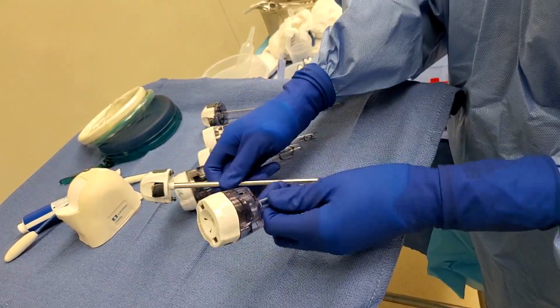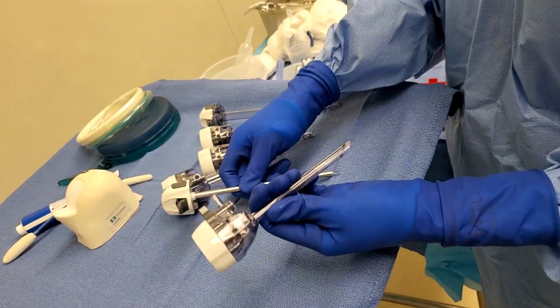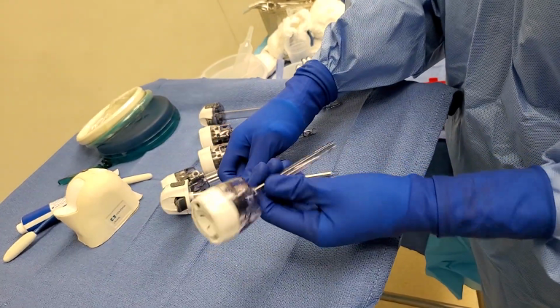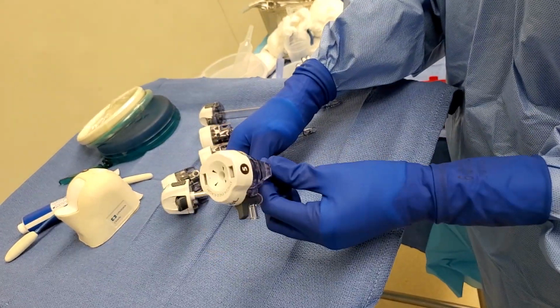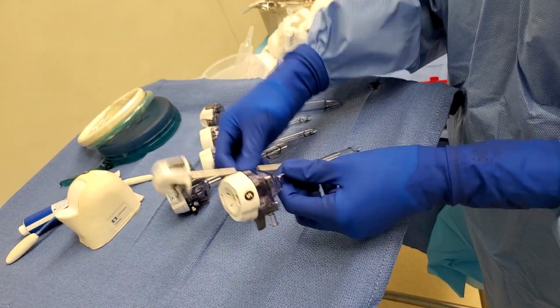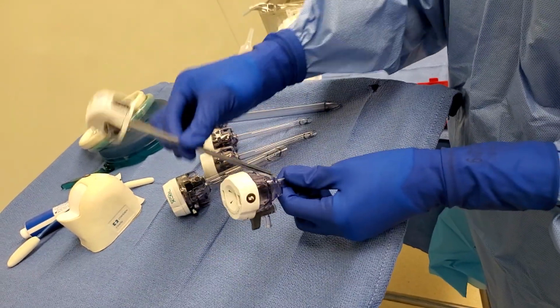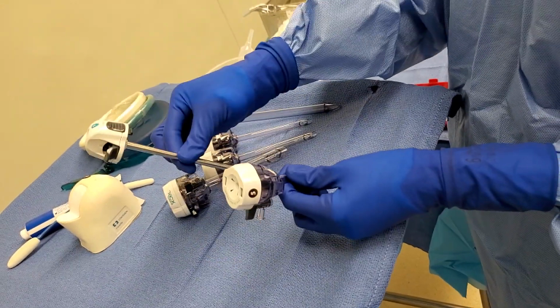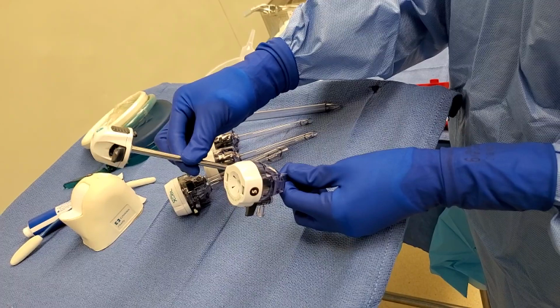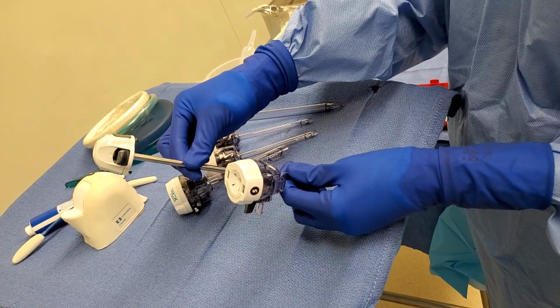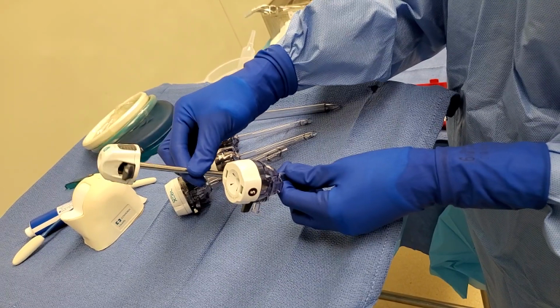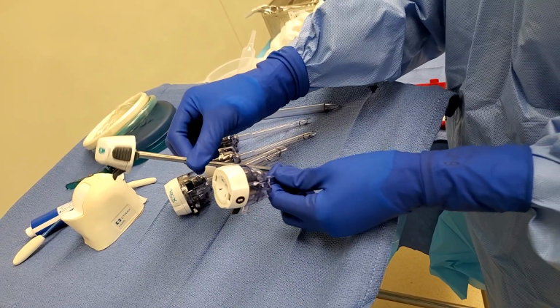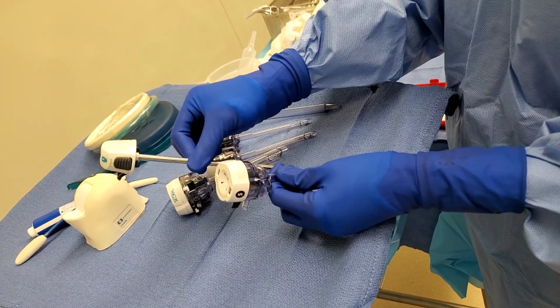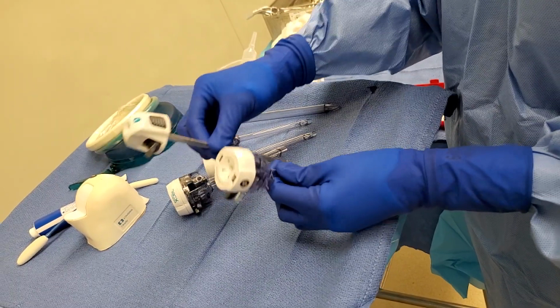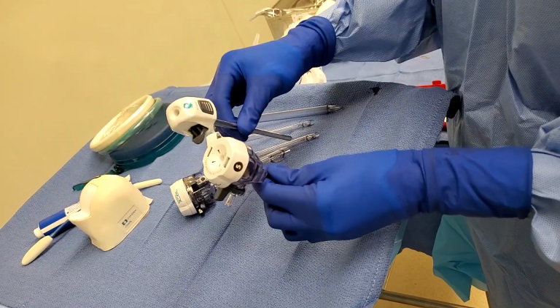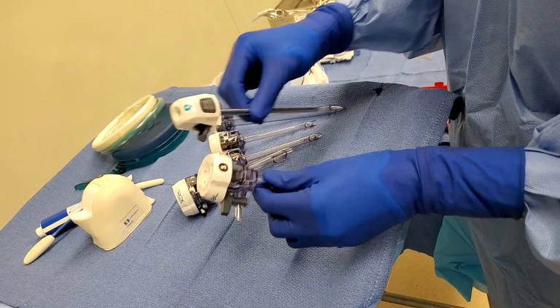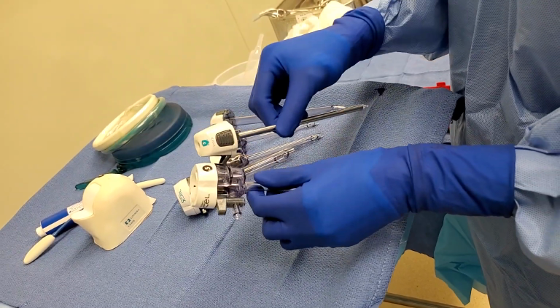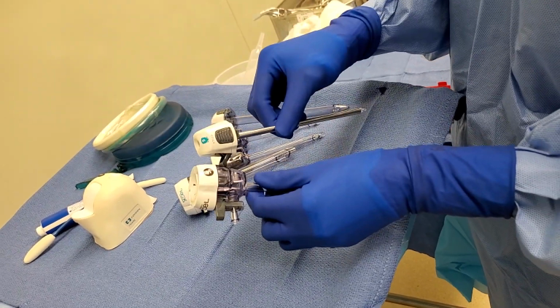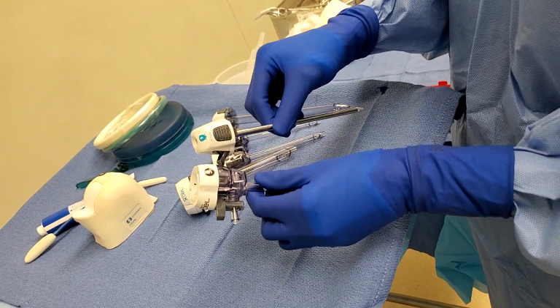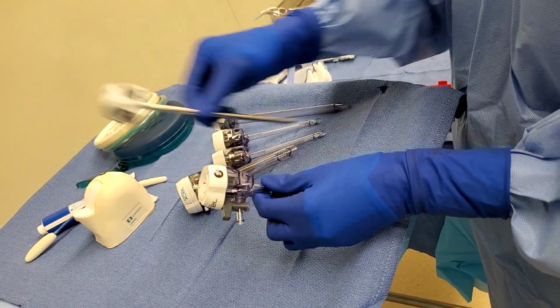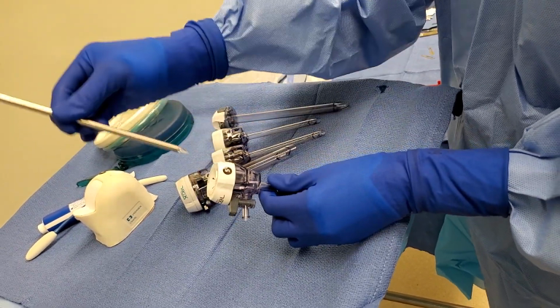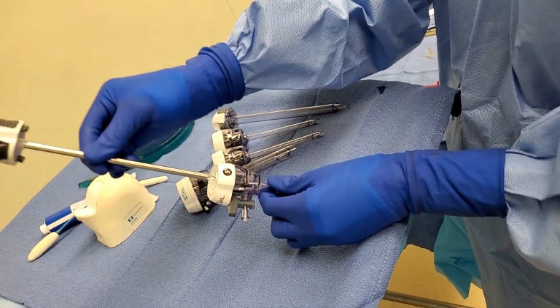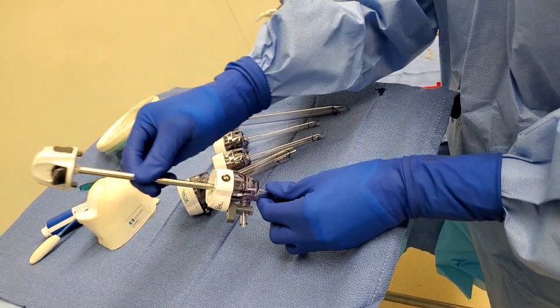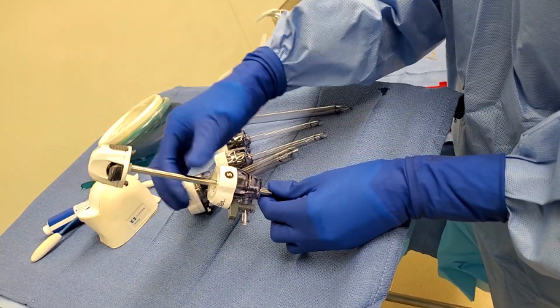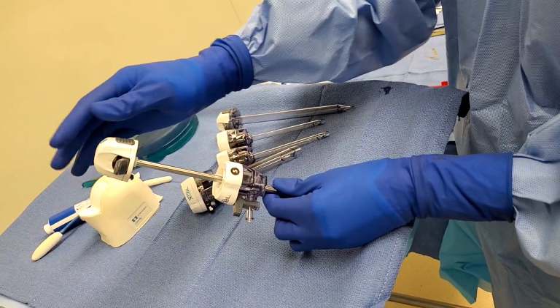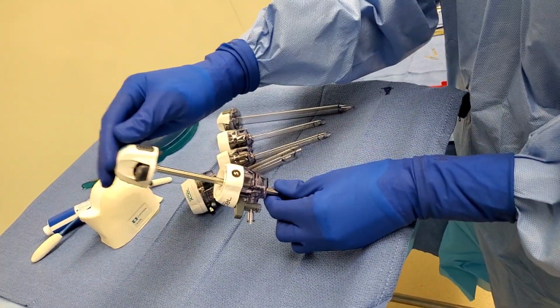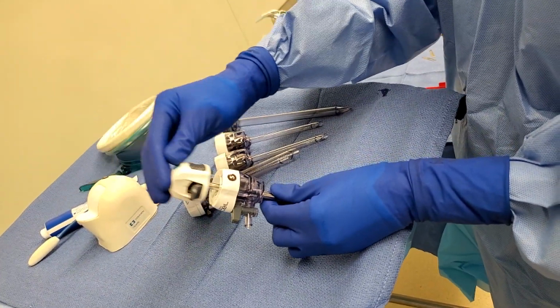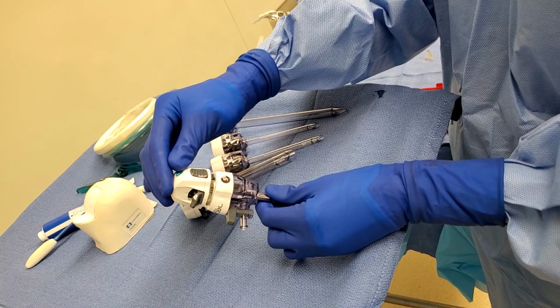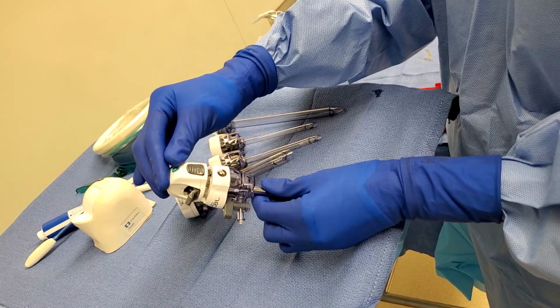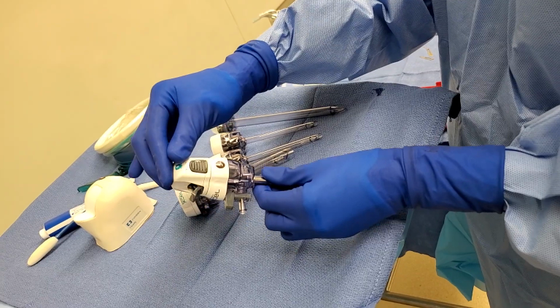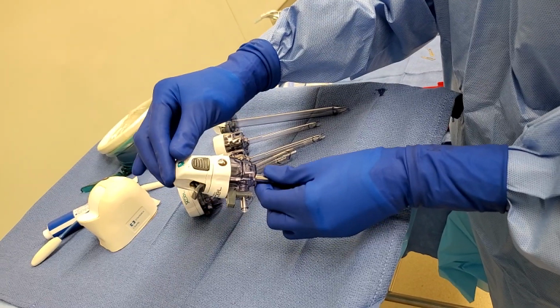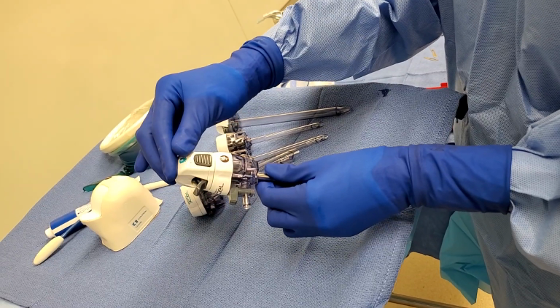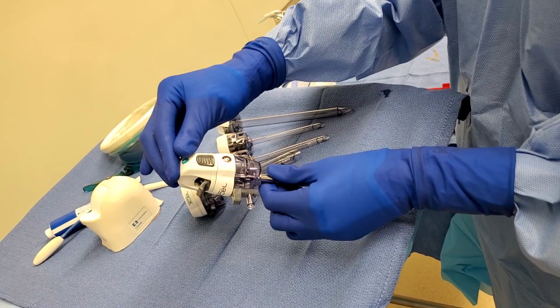This is the trocar and this is the obturator. For the 5mm, you just put them in like this and it clicks.